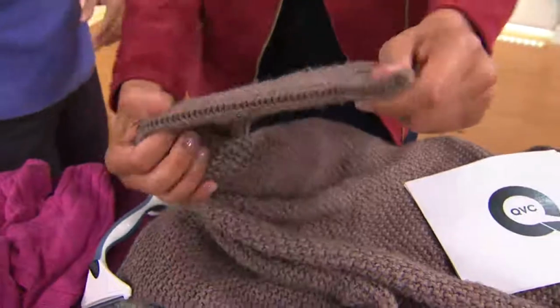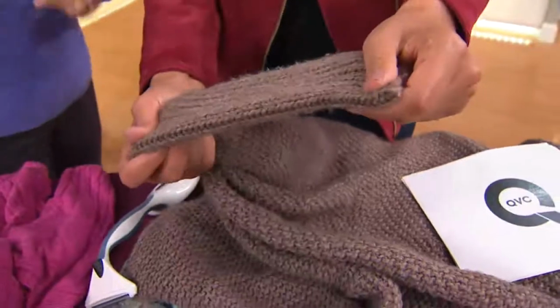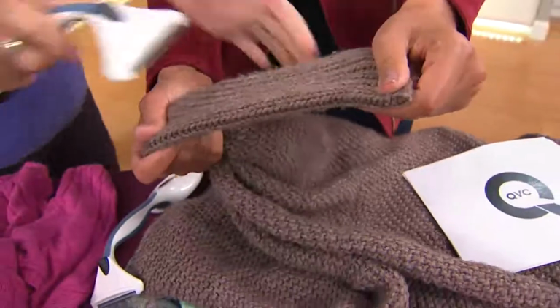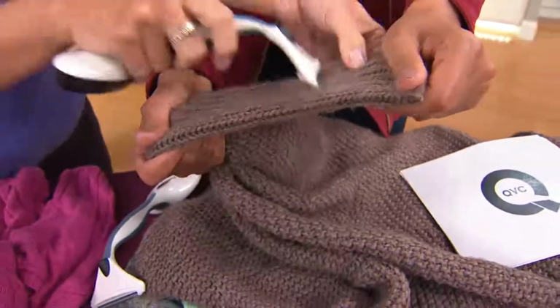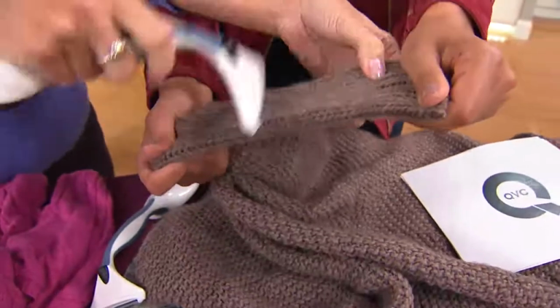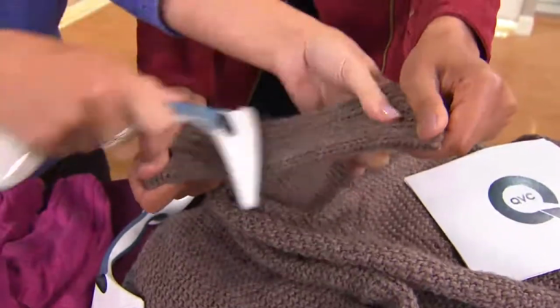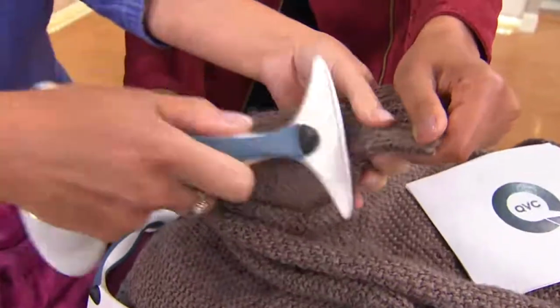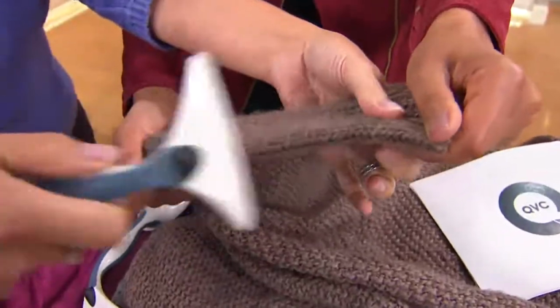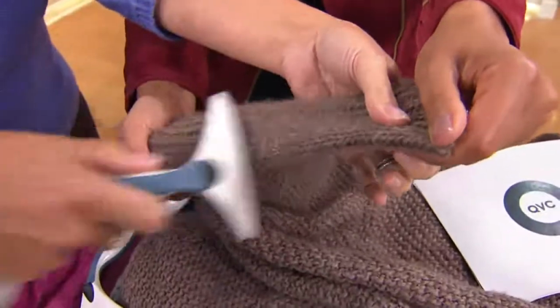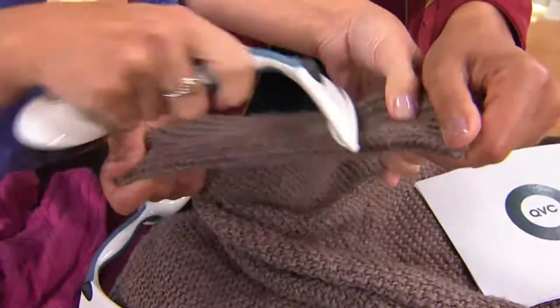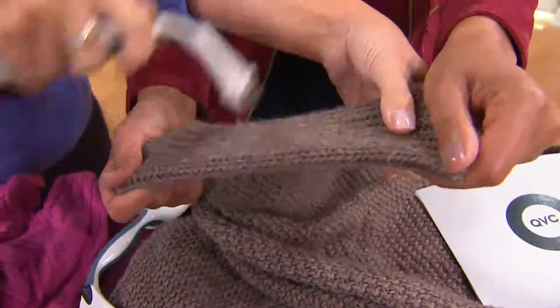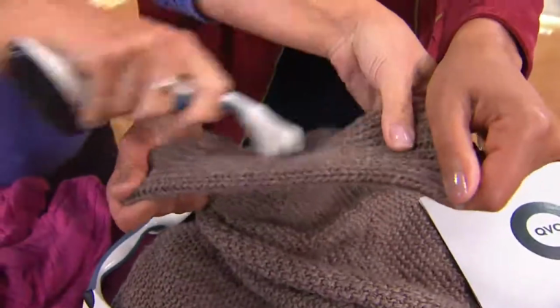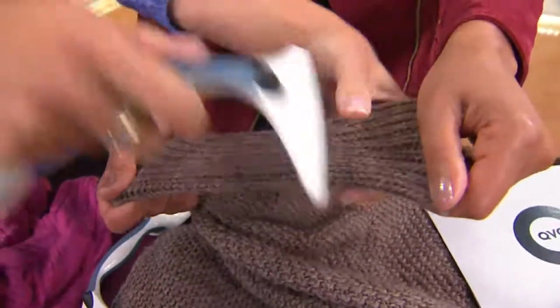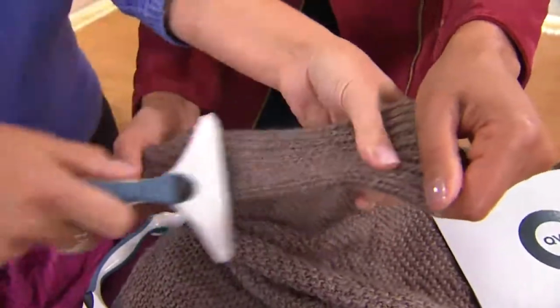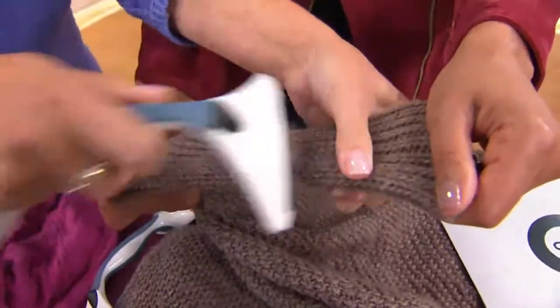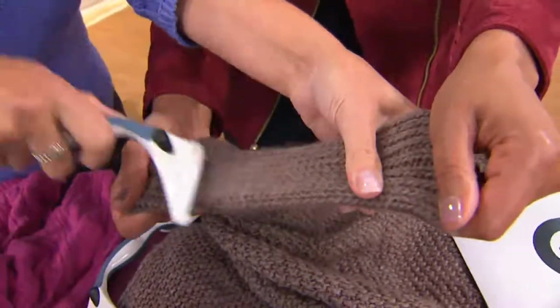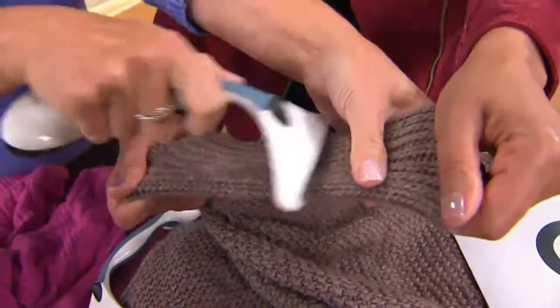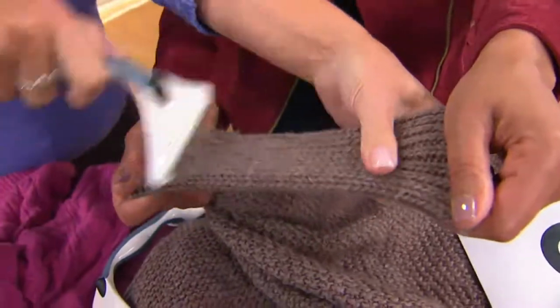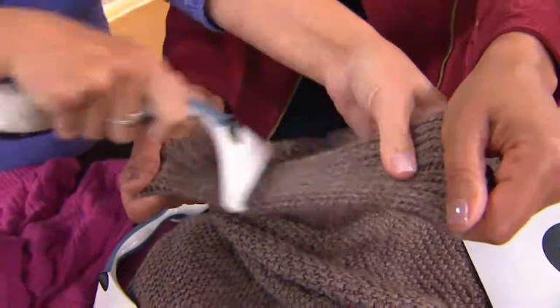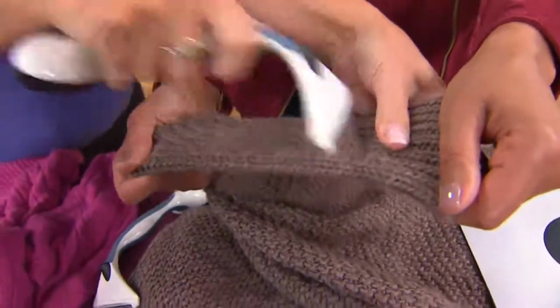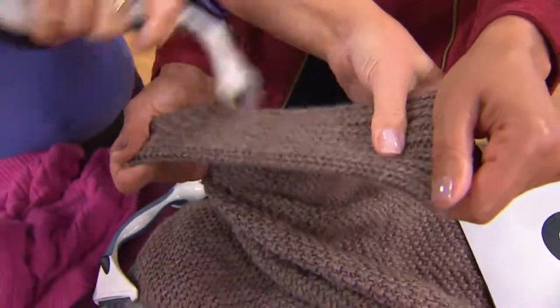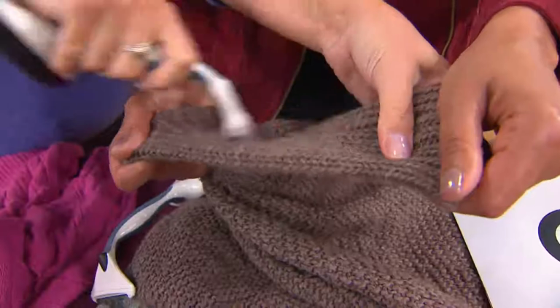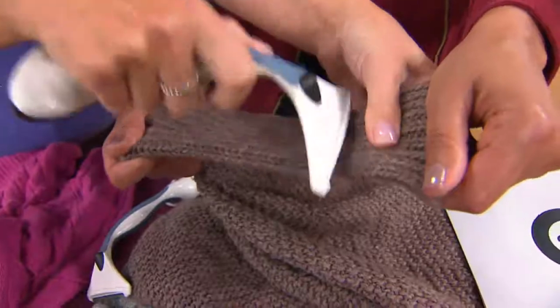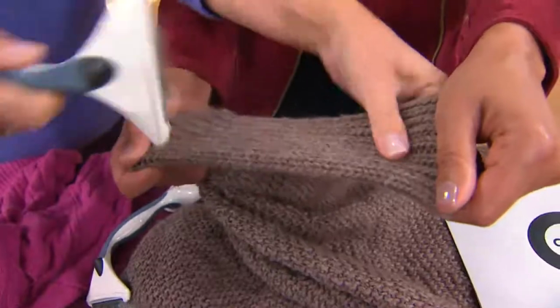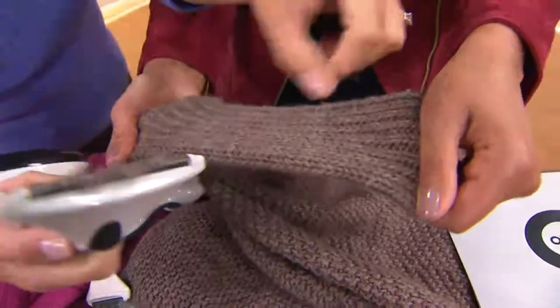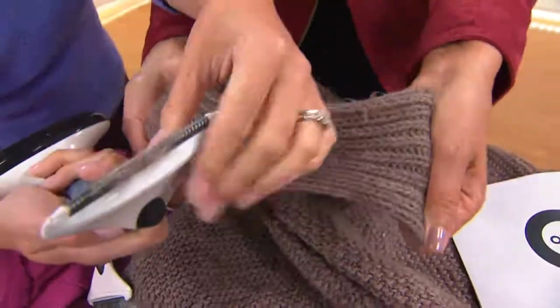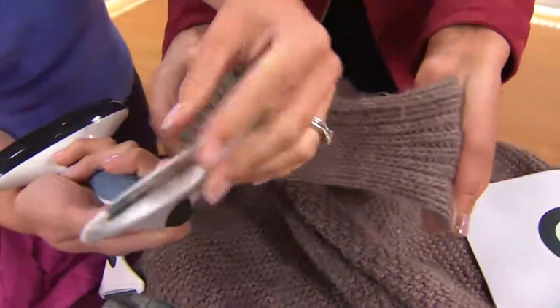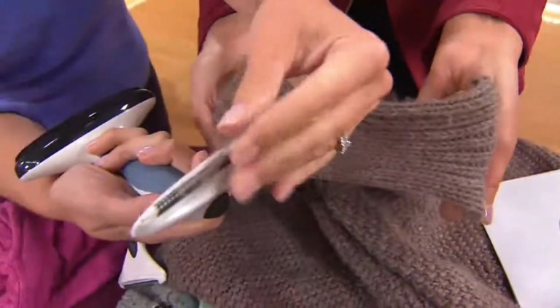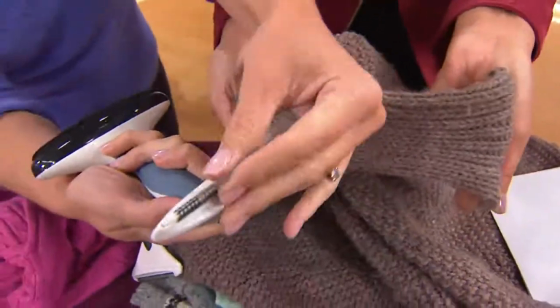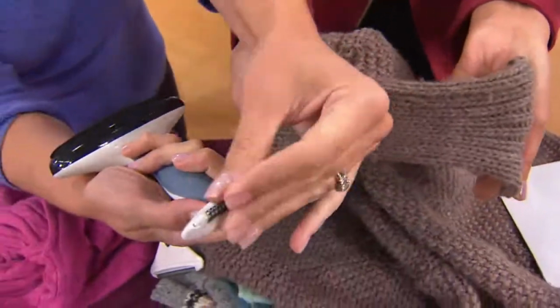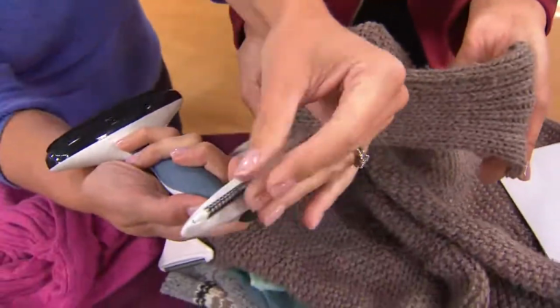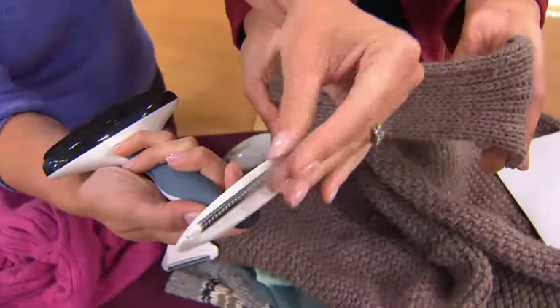Pull it taut because you want the fabric taut. We're doing this for demonstration purposes — we usually set it down, we just wanted to show you. So here we are working as a team.